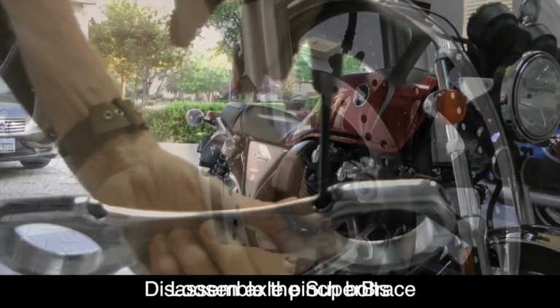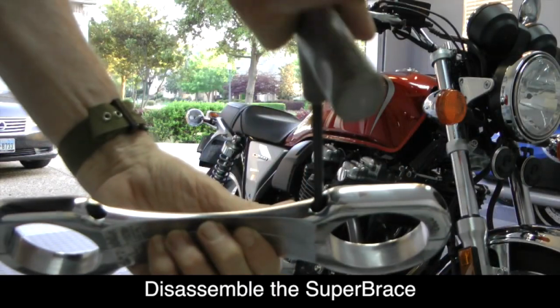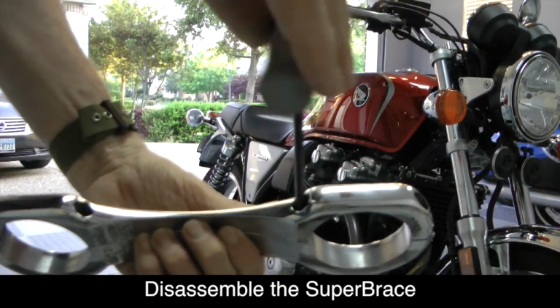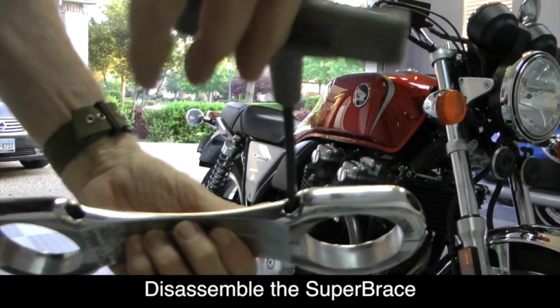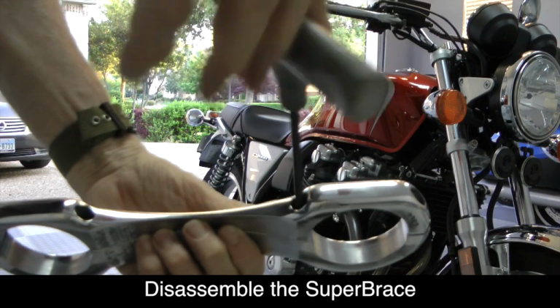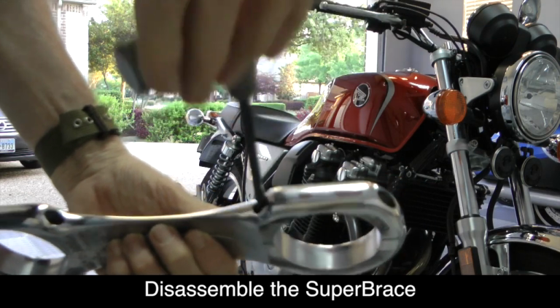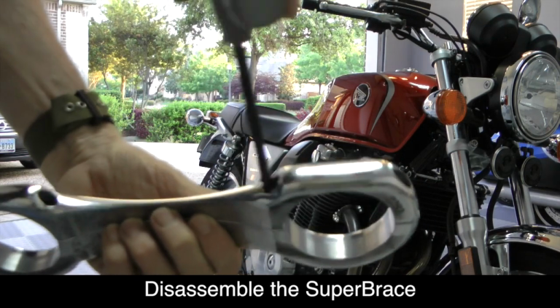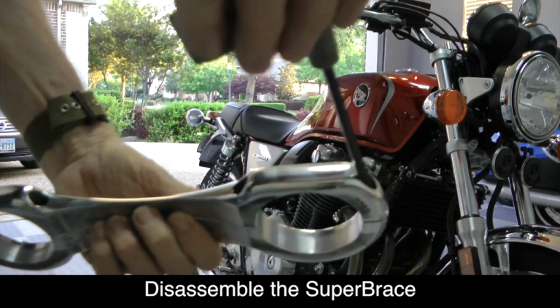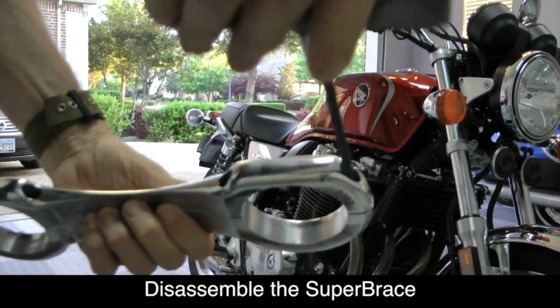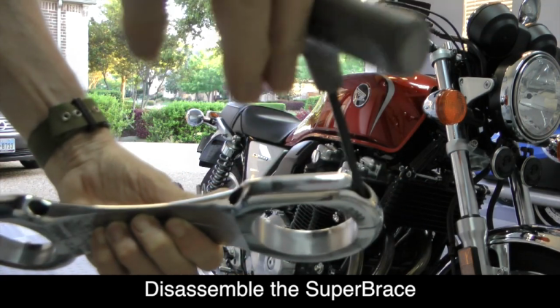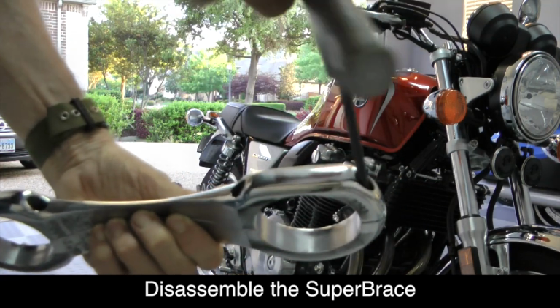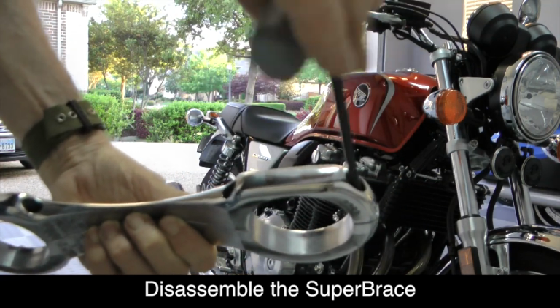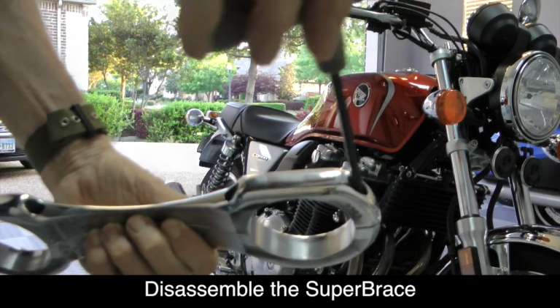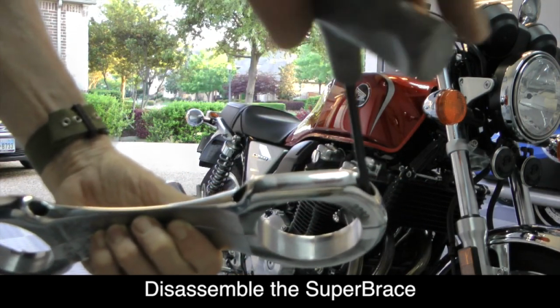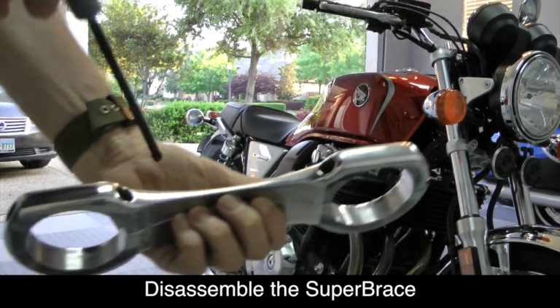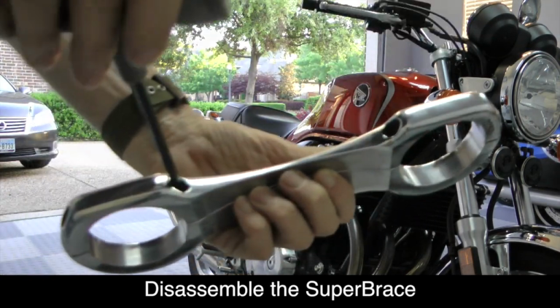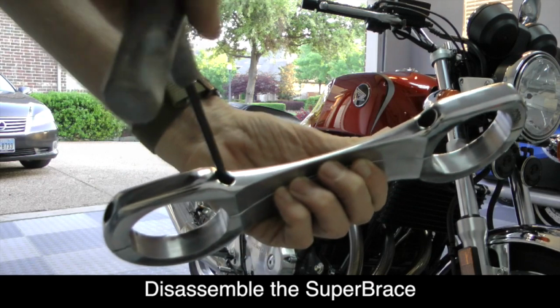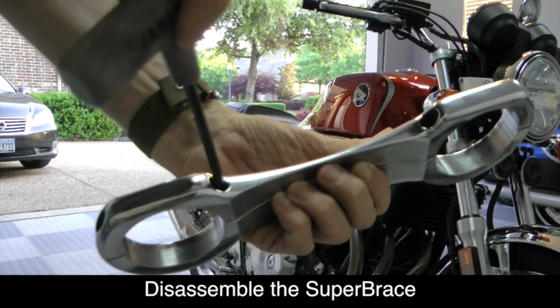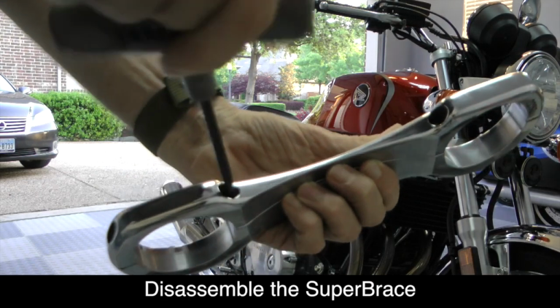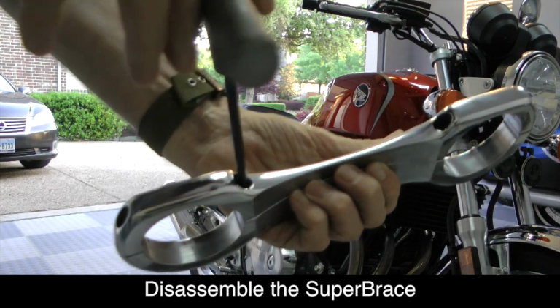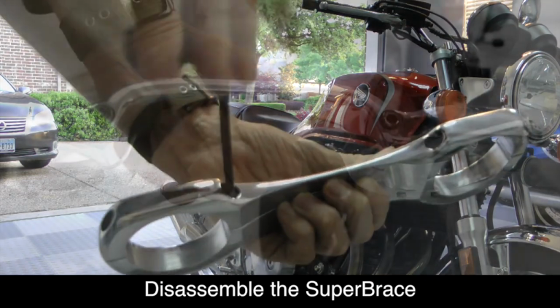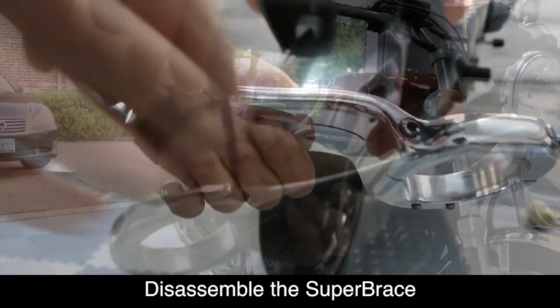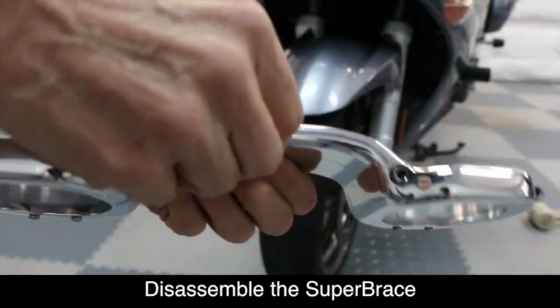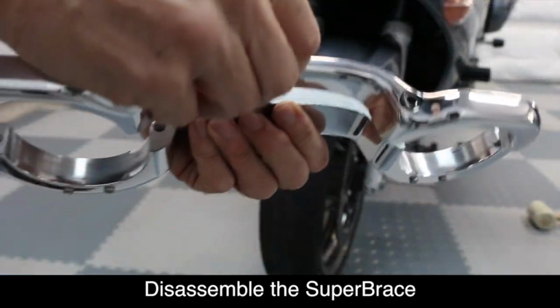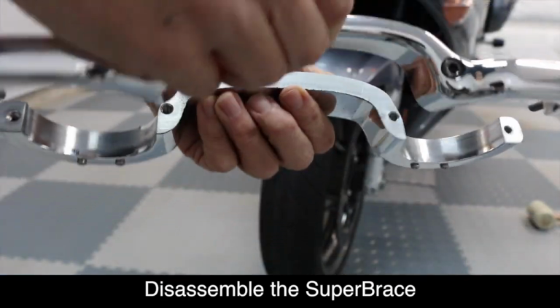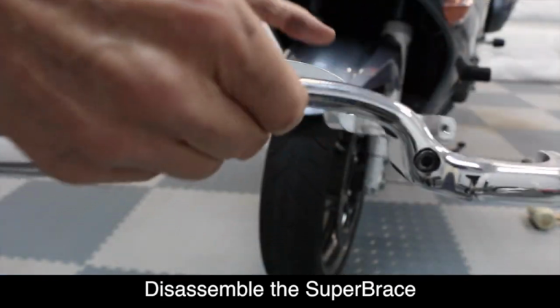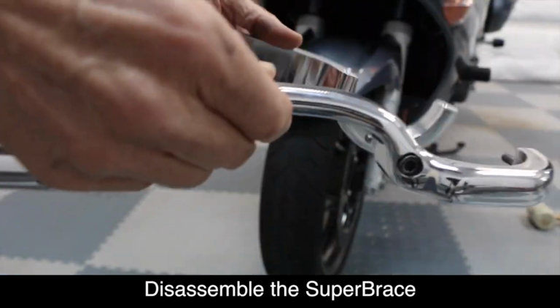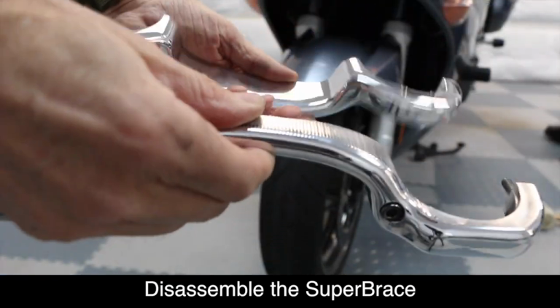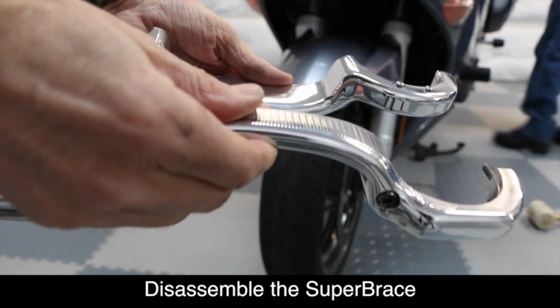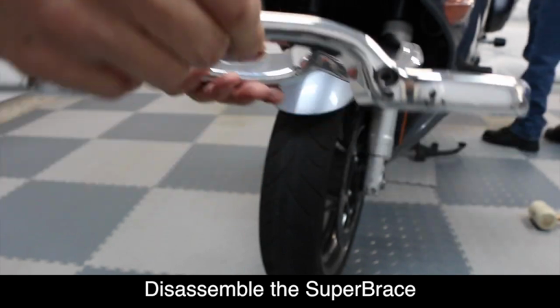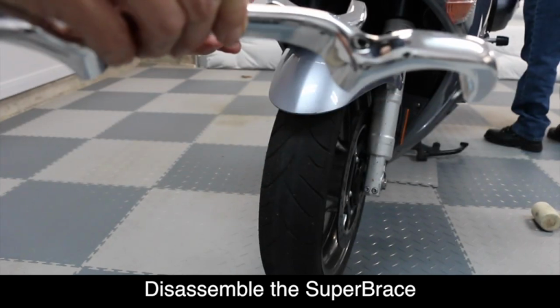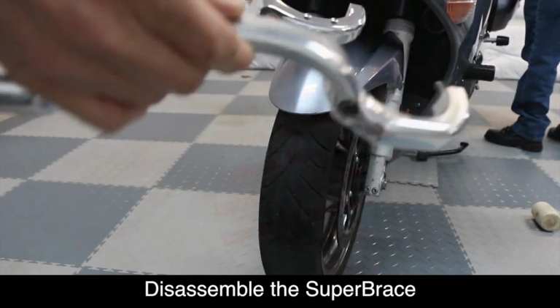Go ahead and disassemble the Super Brace by removing the four 5mm hex bolts. Once the bolts are removed, you can separate the two halves of the Super Brace.